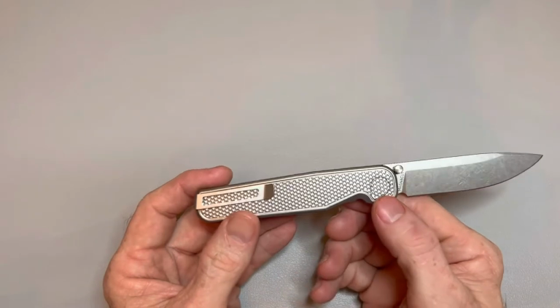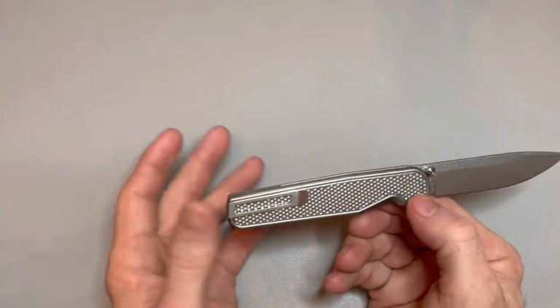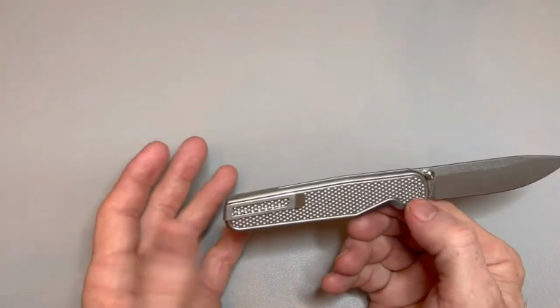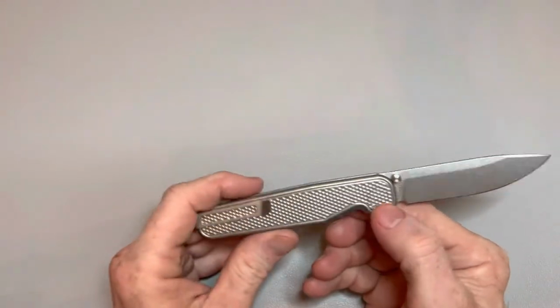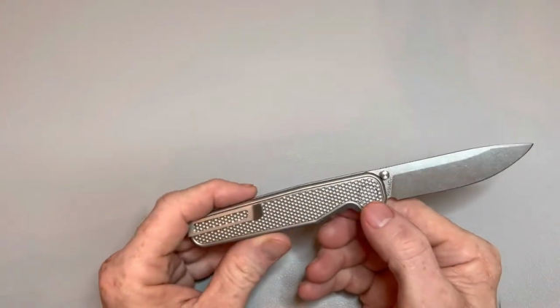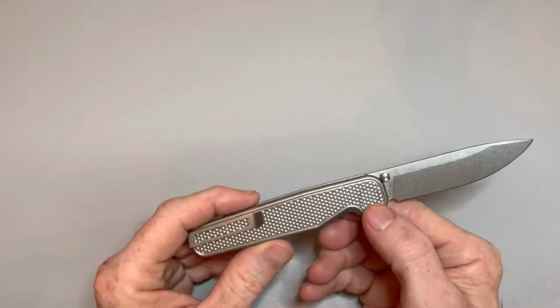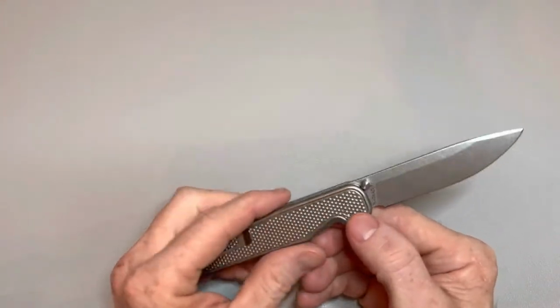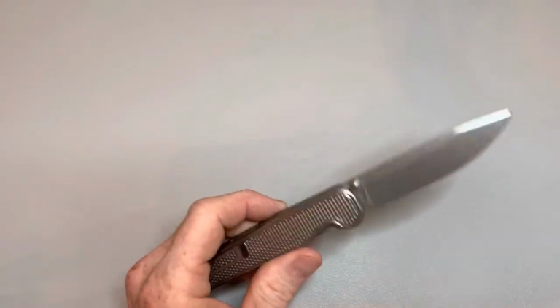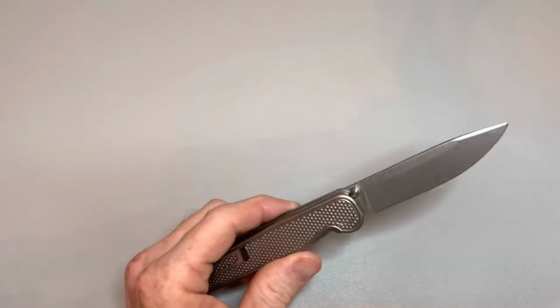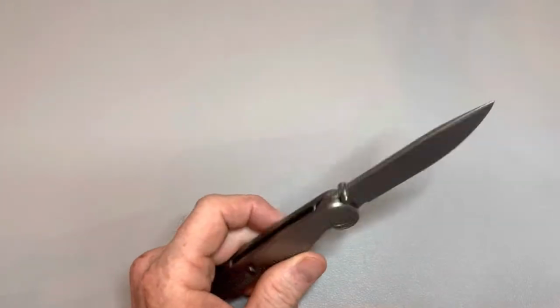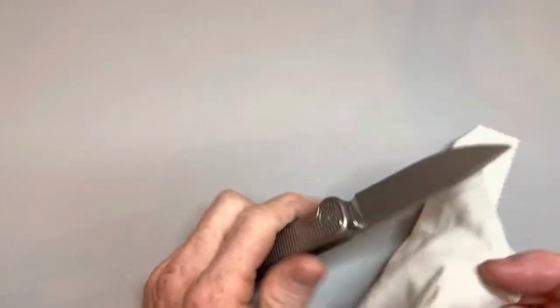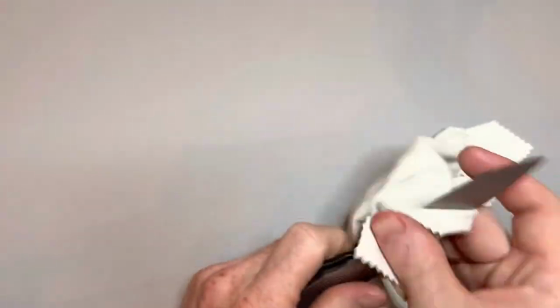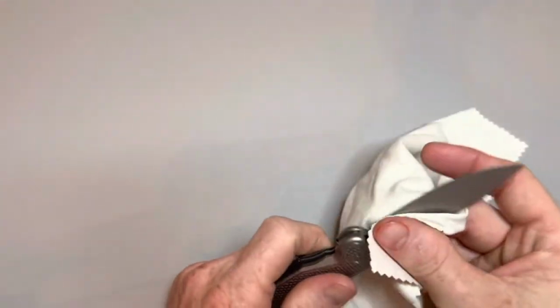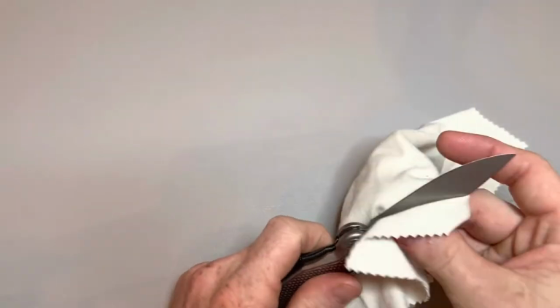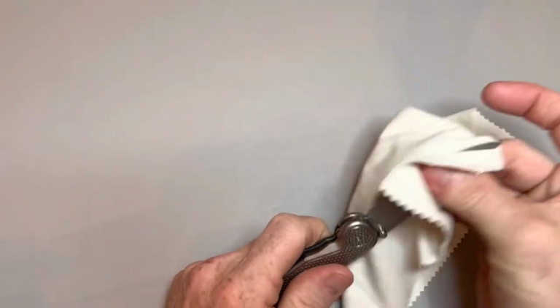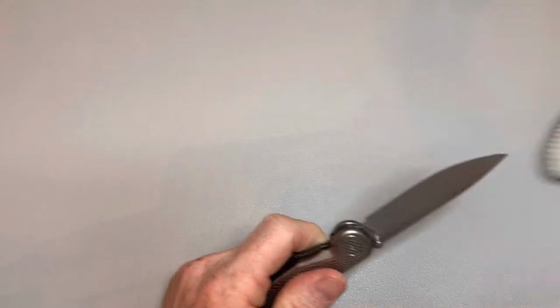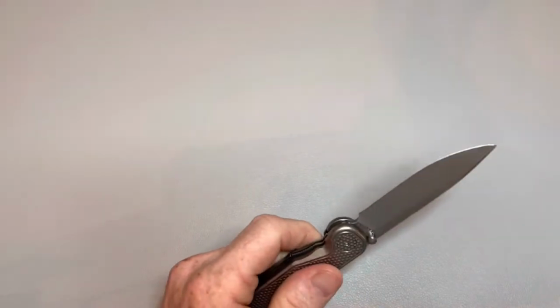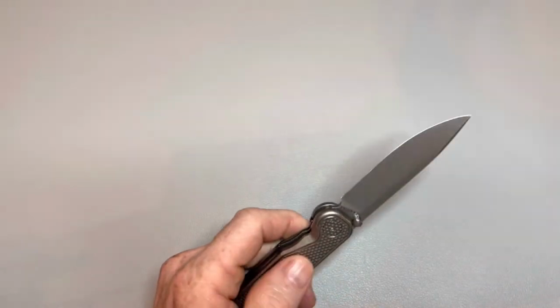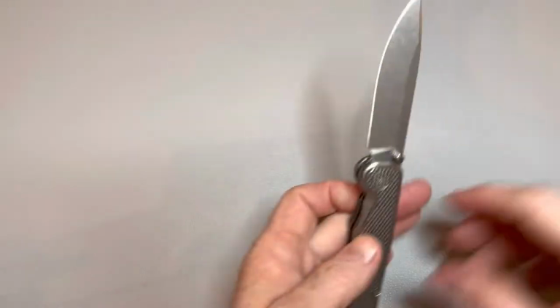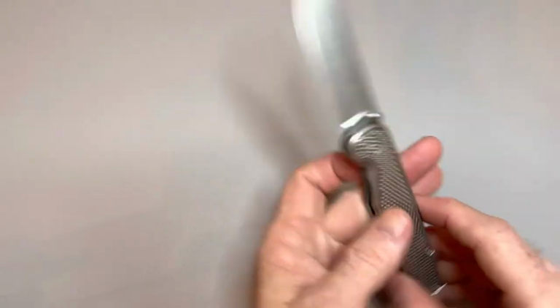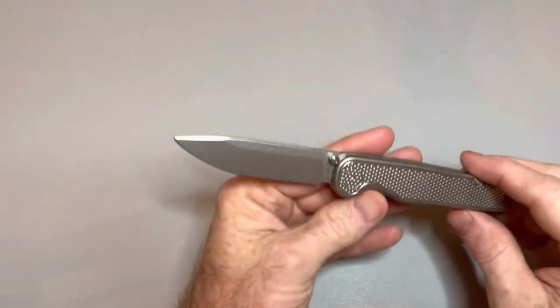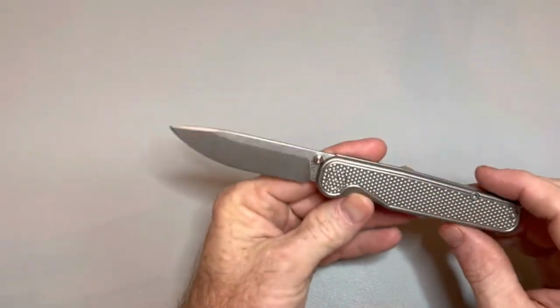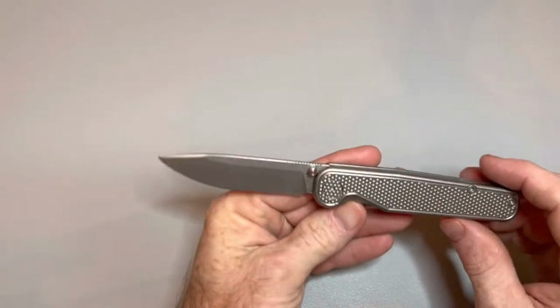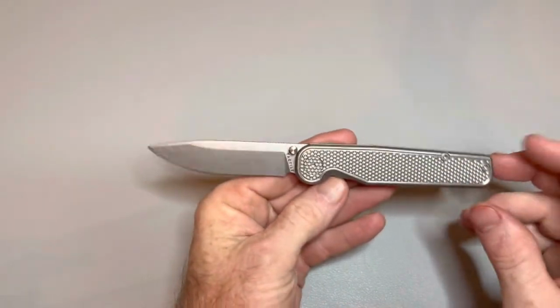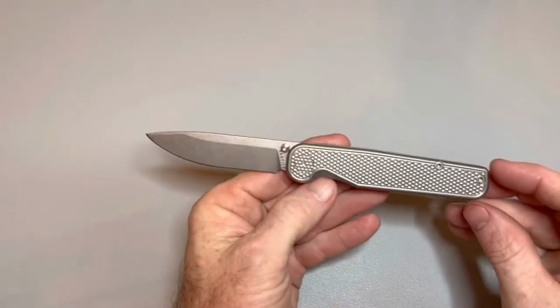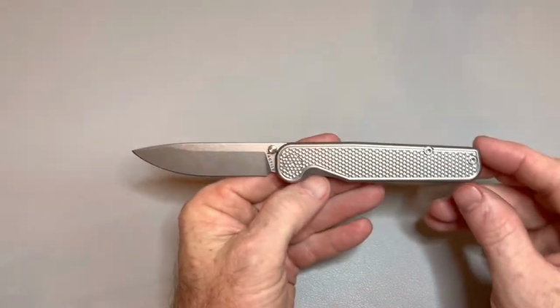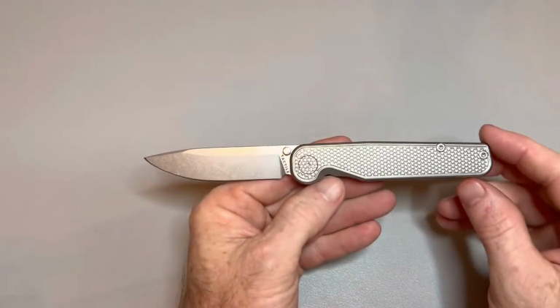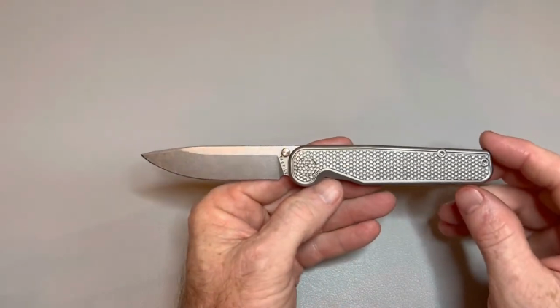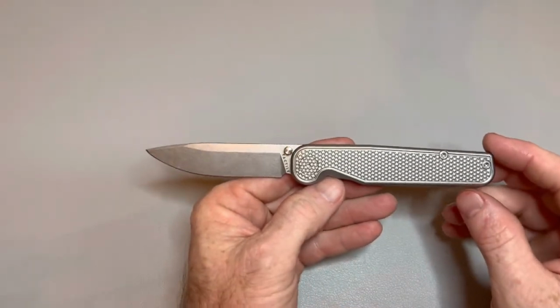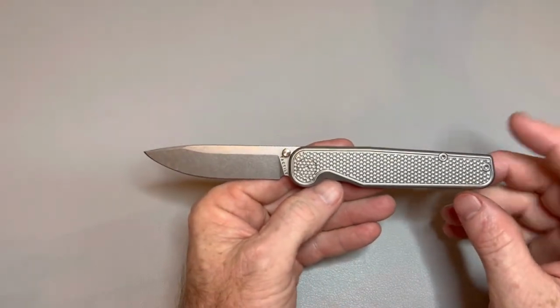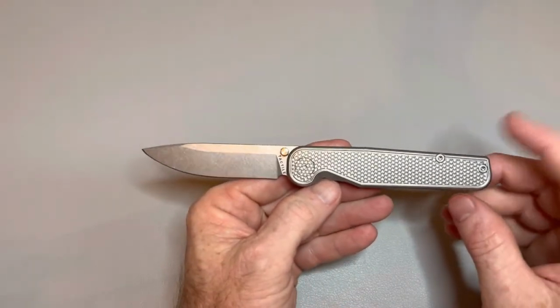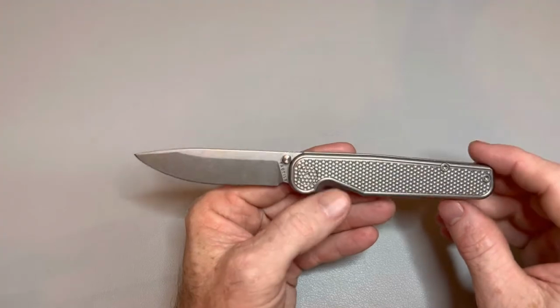You're probably saying to yourself, 'But you haven't sharpened it yet. There's no way you've sharpened it yet. How can you review it?' Well, you'd be right there too — I have not sharpened this knife yet.